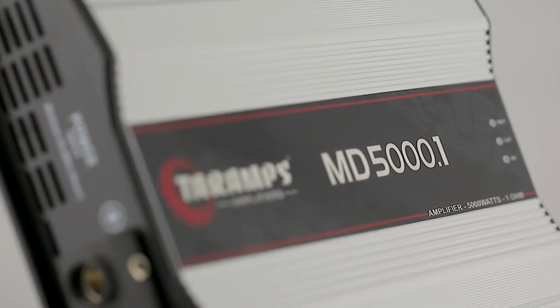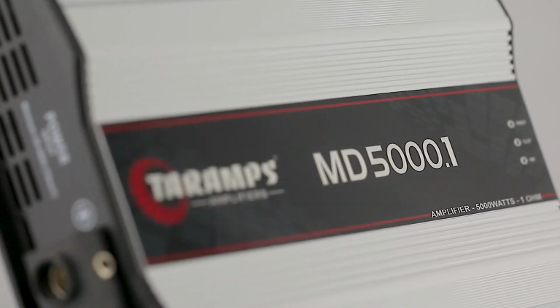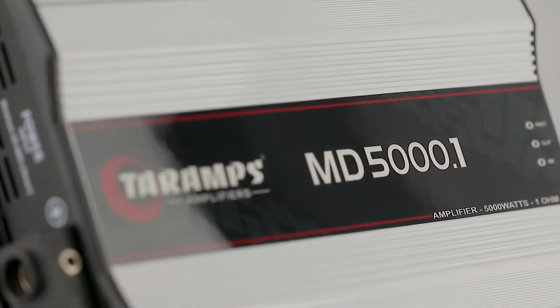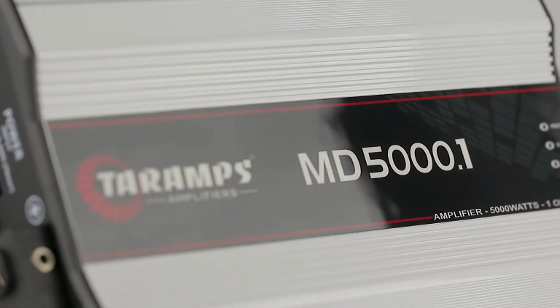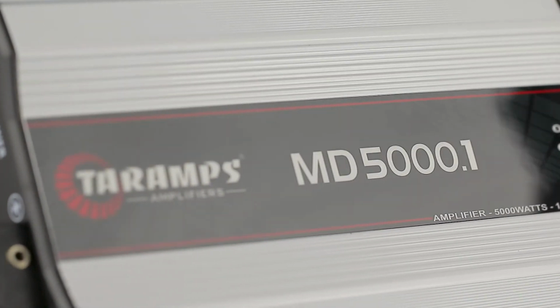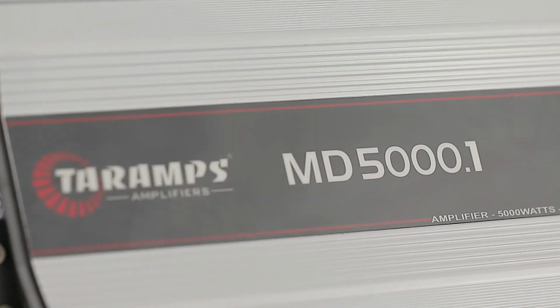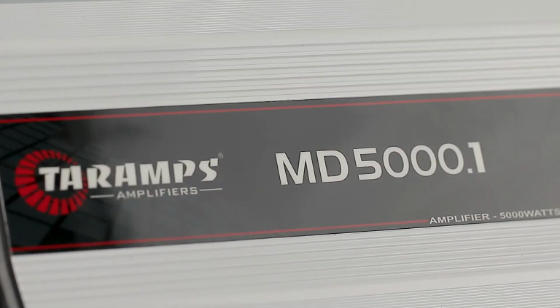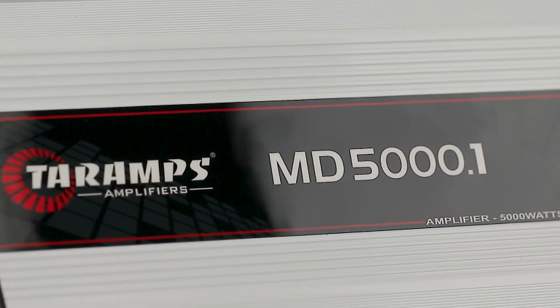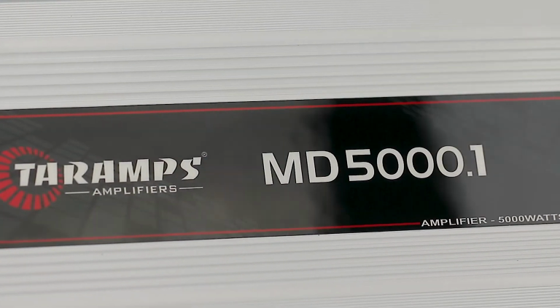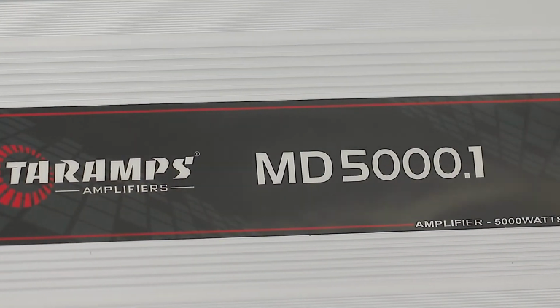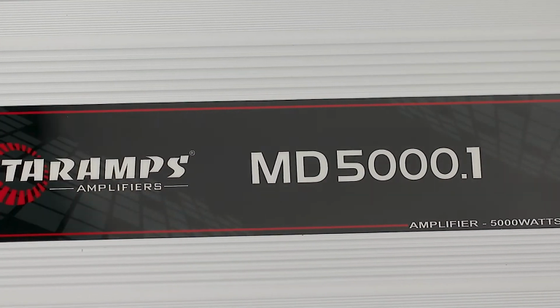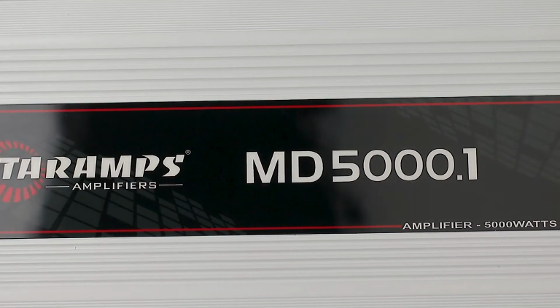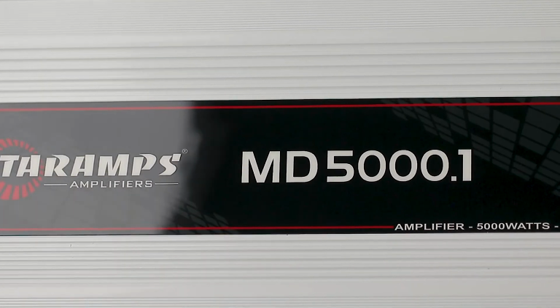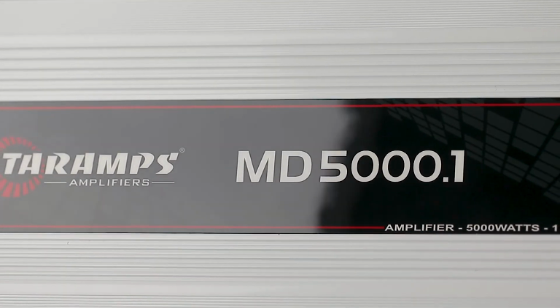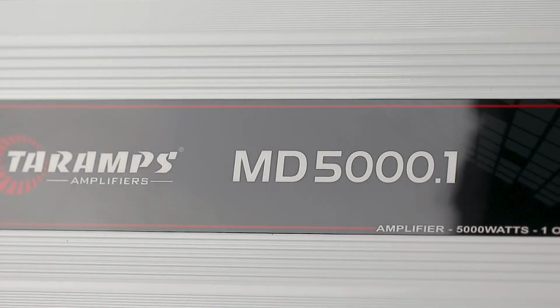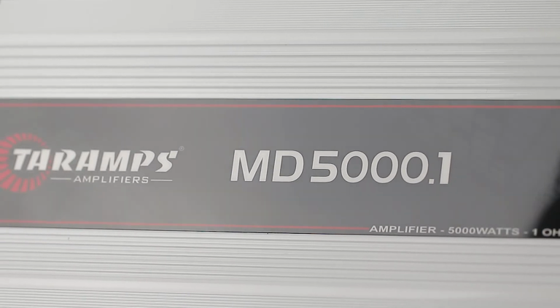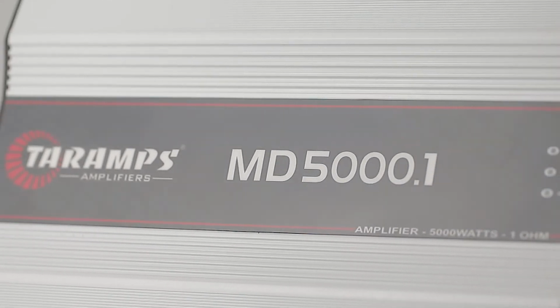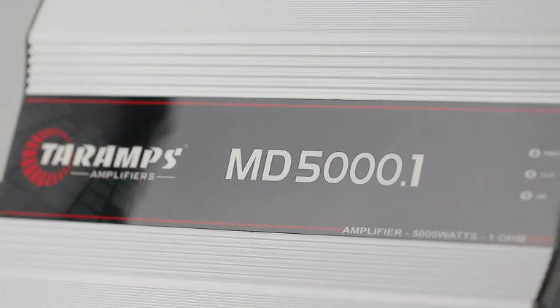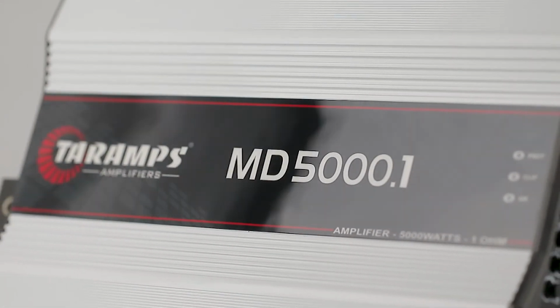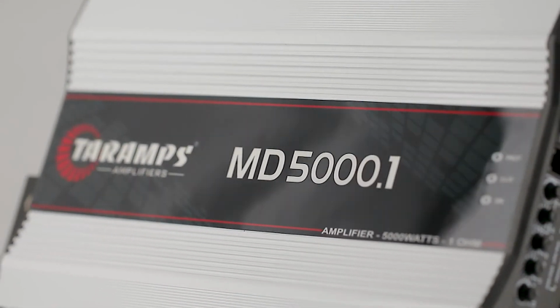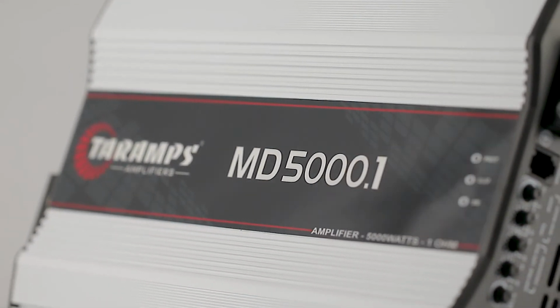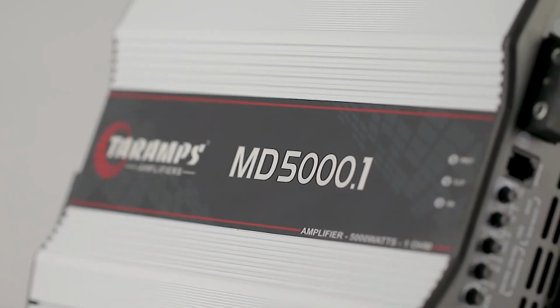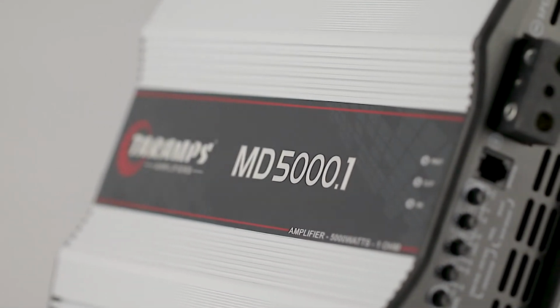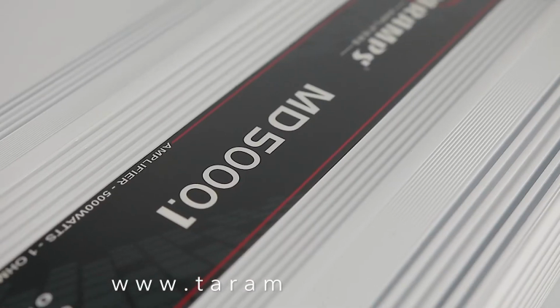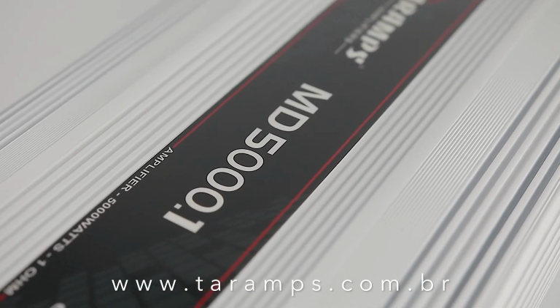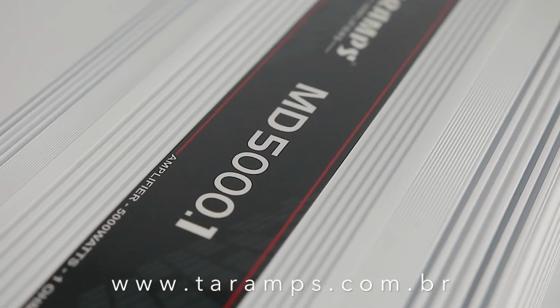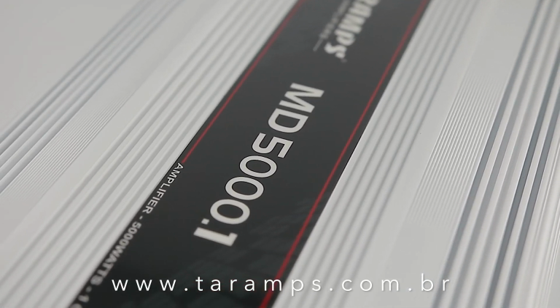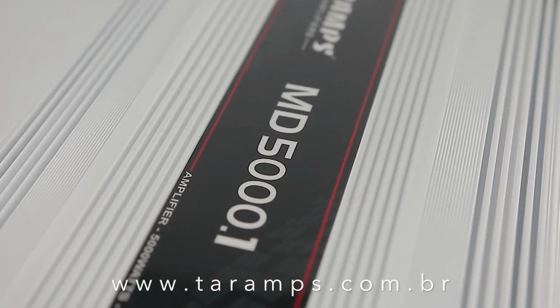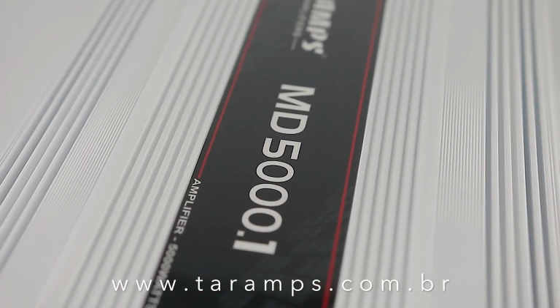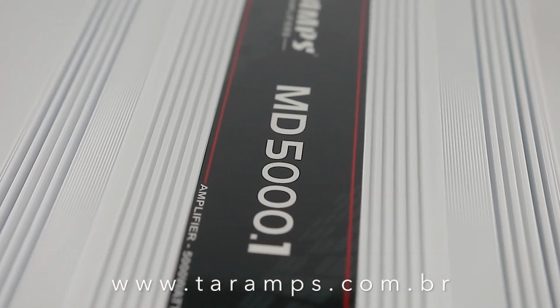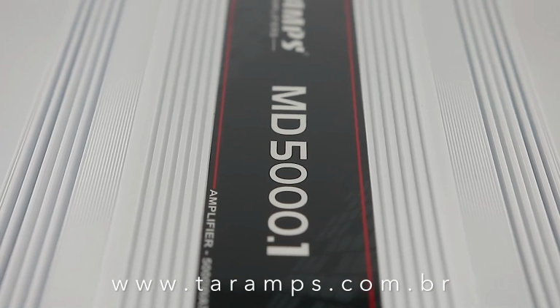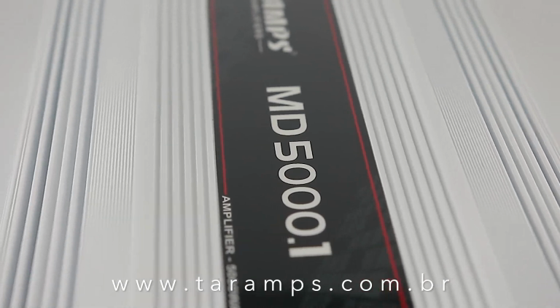MD5000.1 — power, efficiency, and sophistication with quality Taramps. Want to learn more? Visit us at www.taramps.com.br.